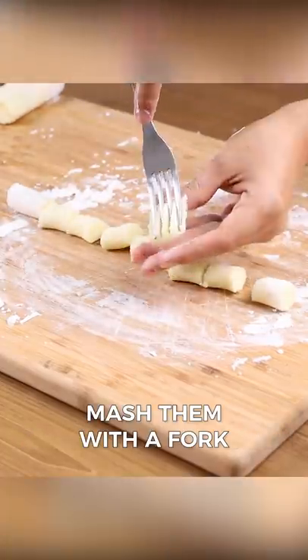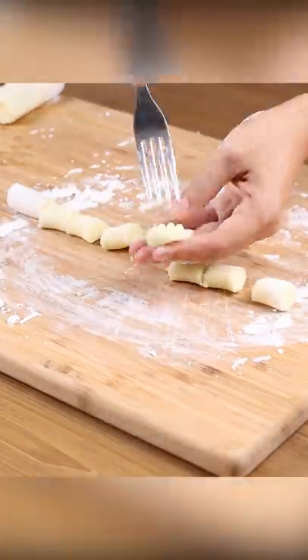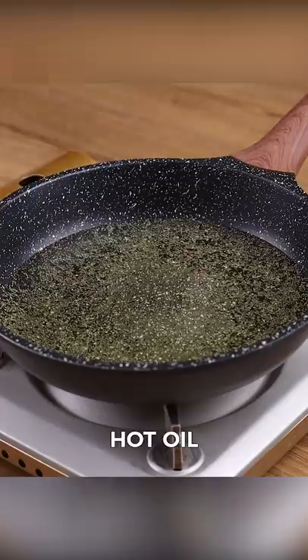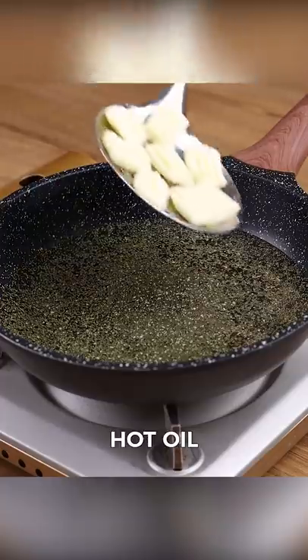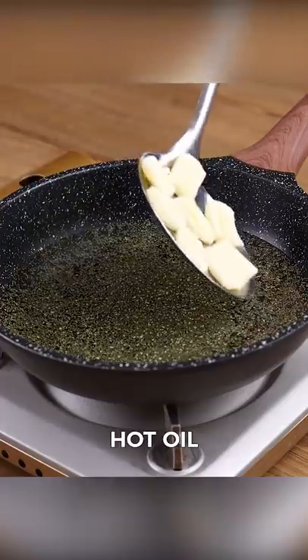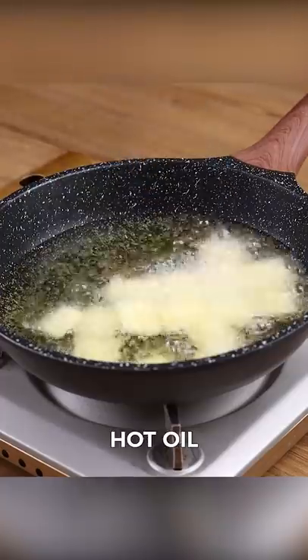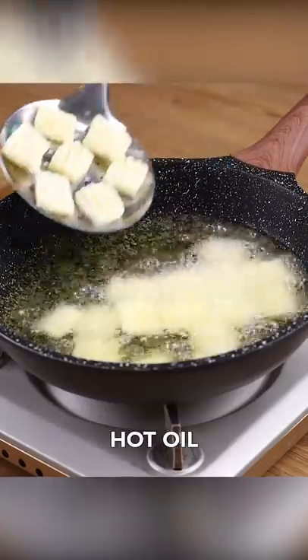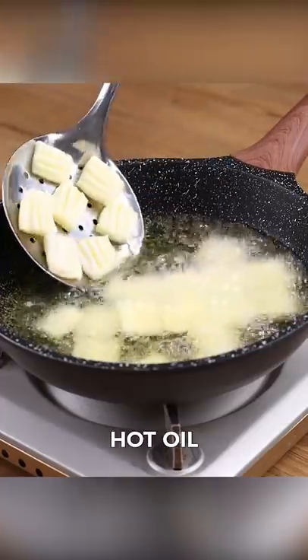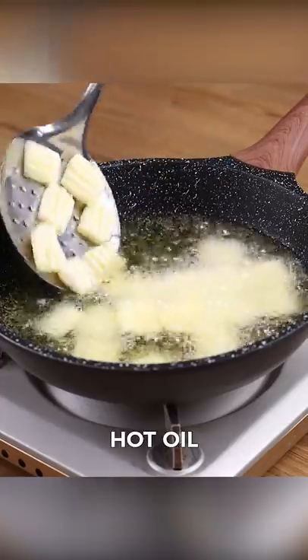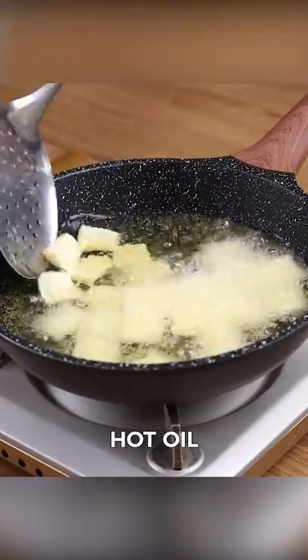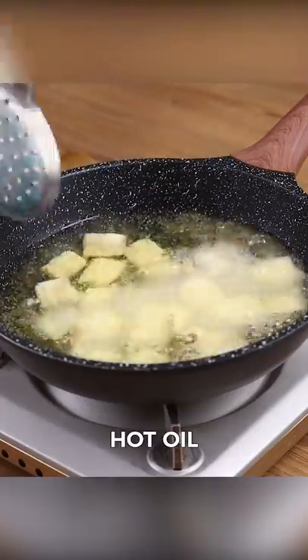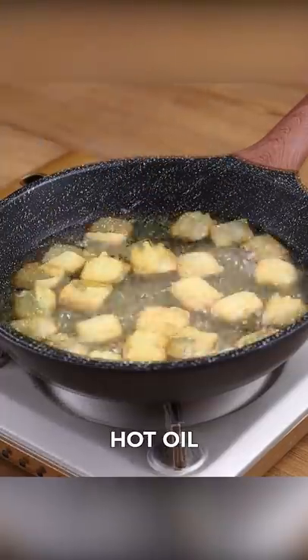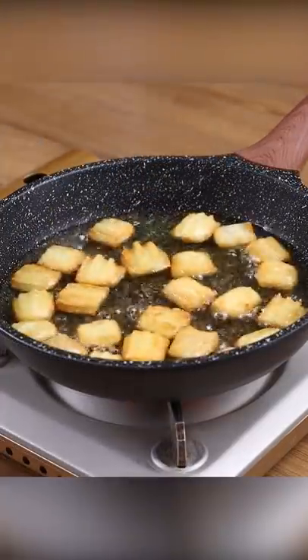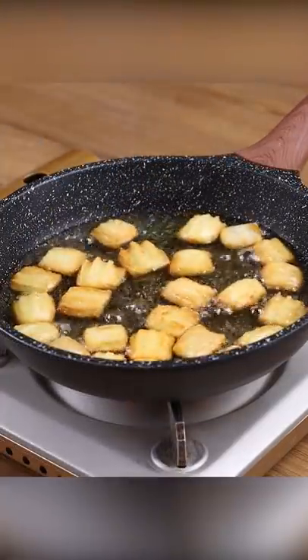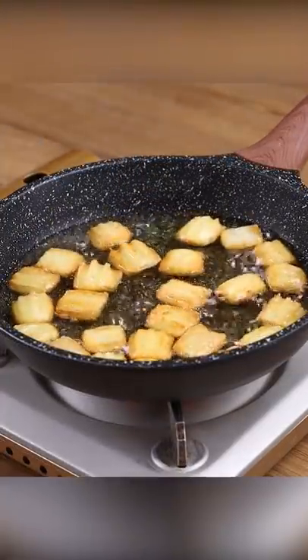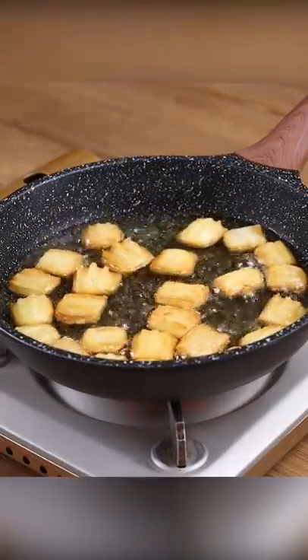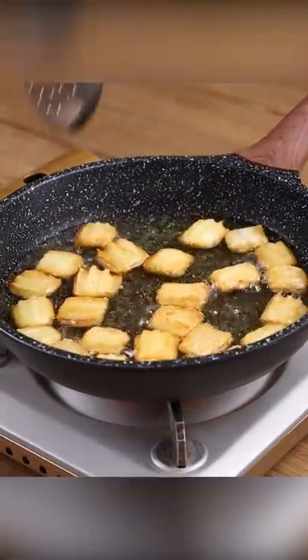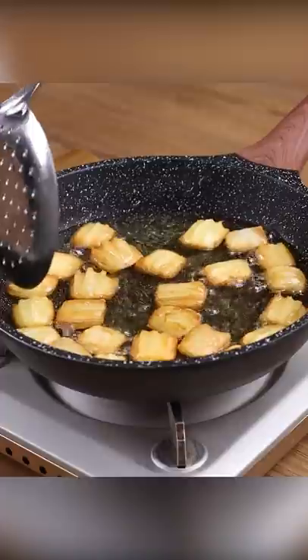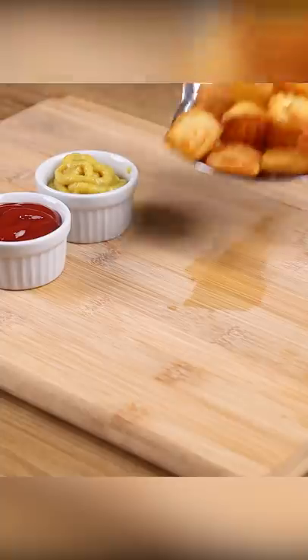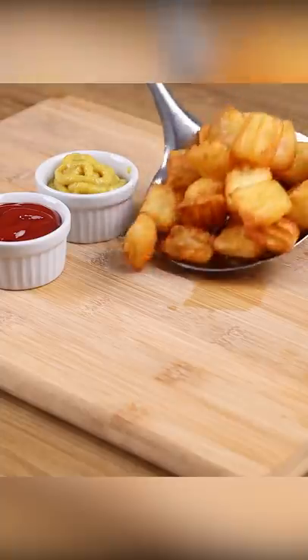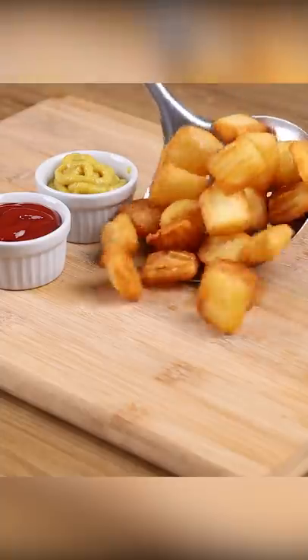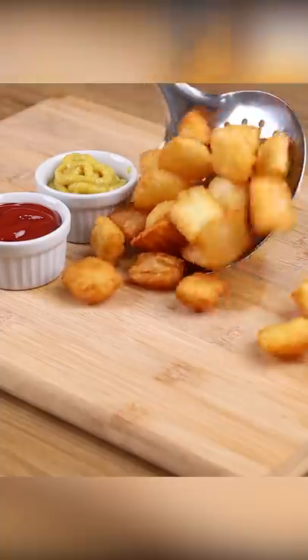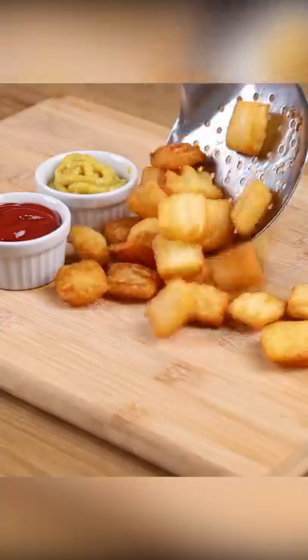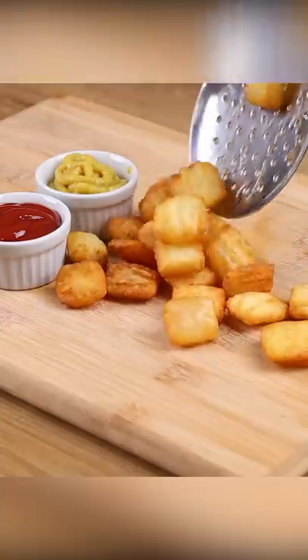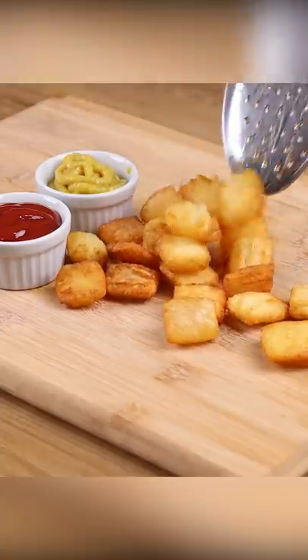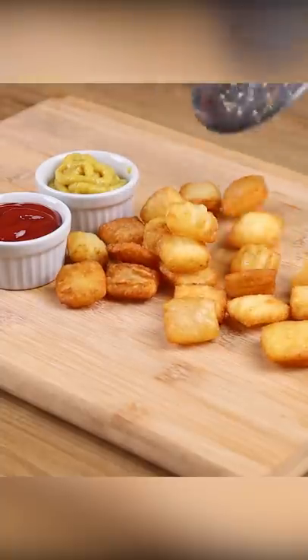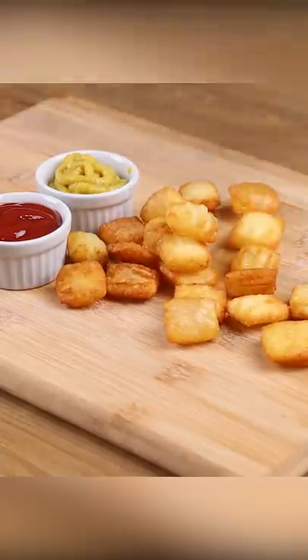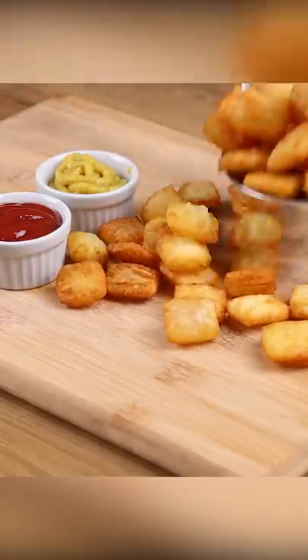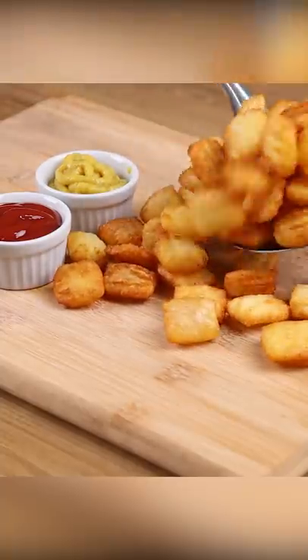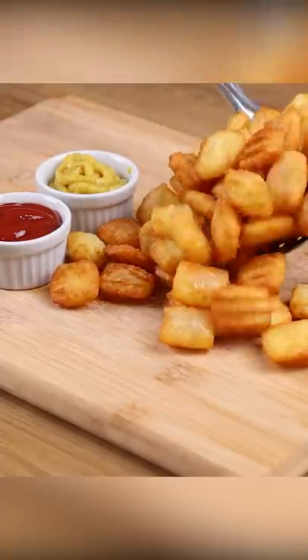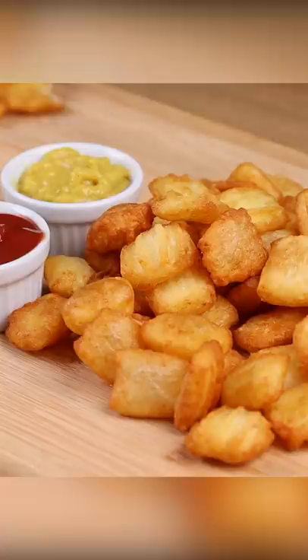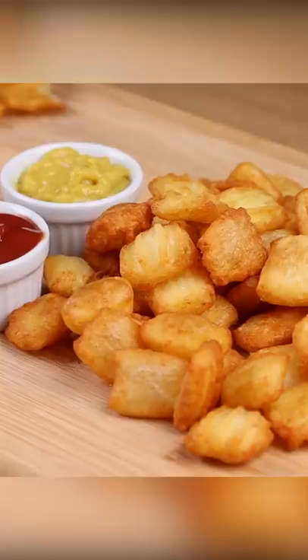And take them to fry in hot oil until they're nicely browned. And our potato chip recipe is ready! Look how delicious it is! Now all you have to do is take a piece and enjoy!